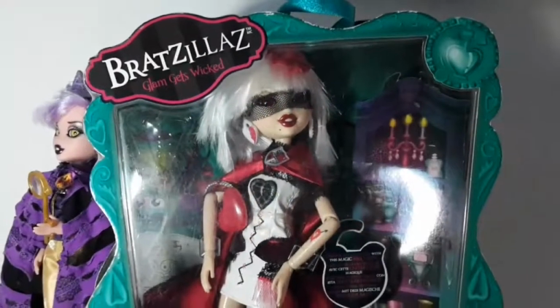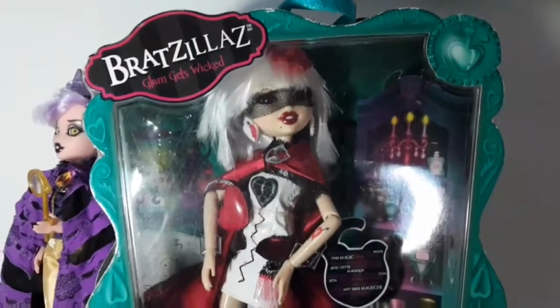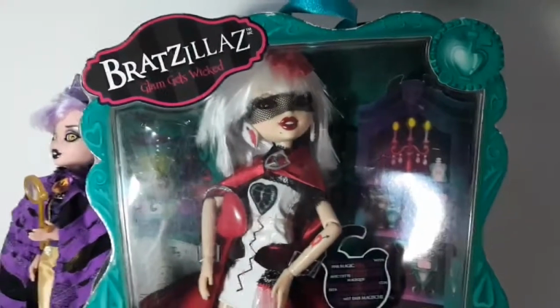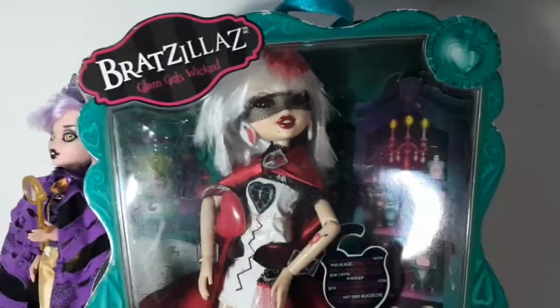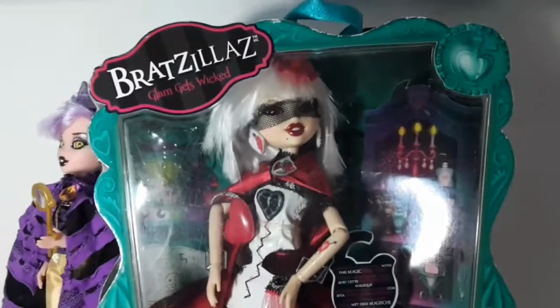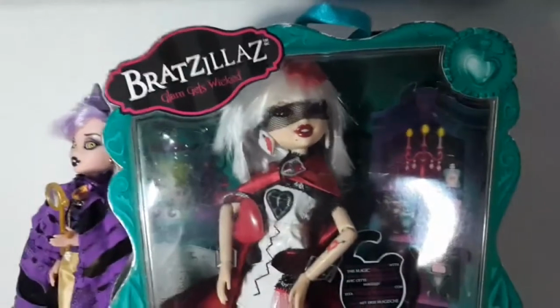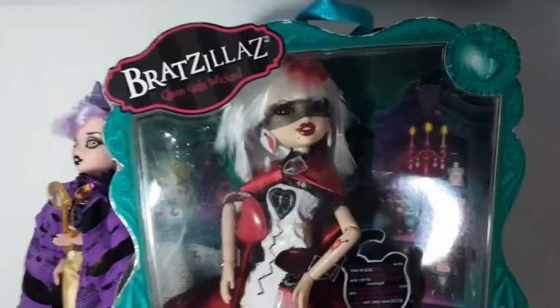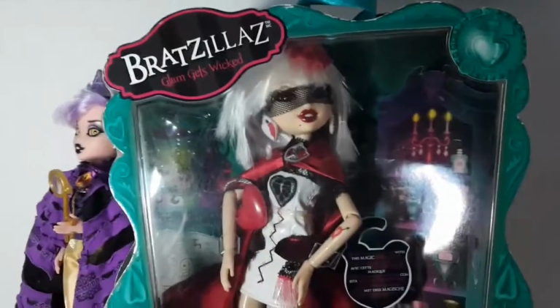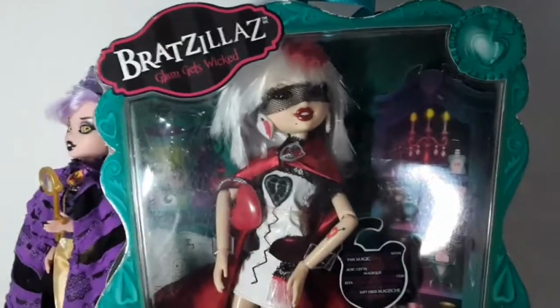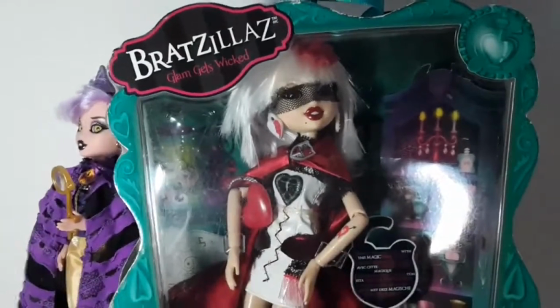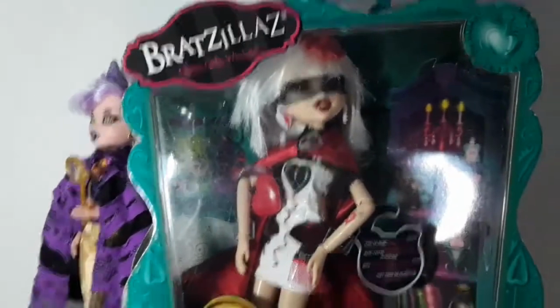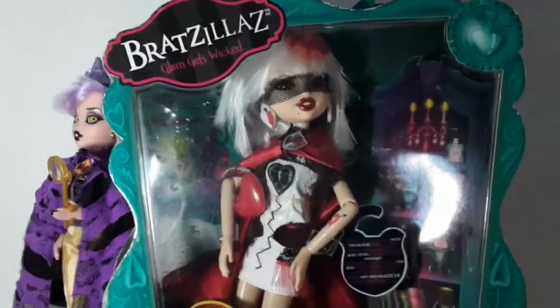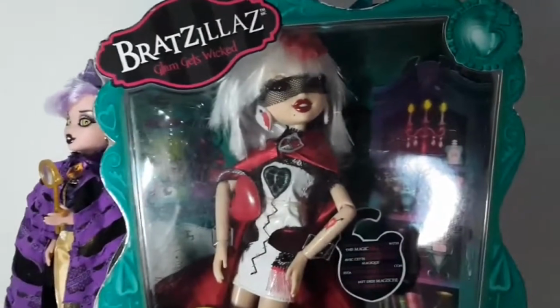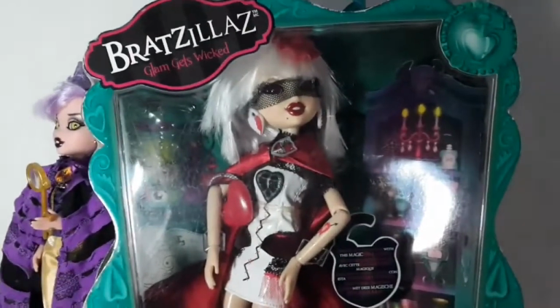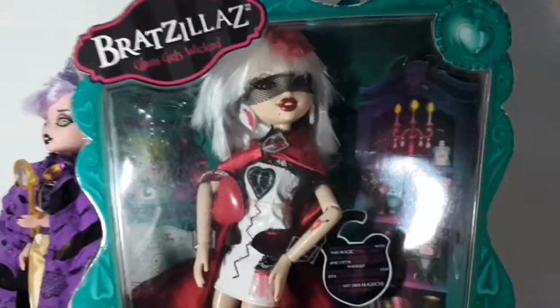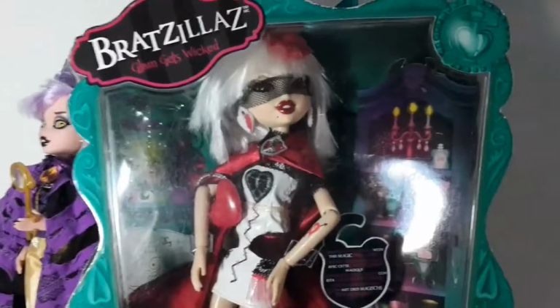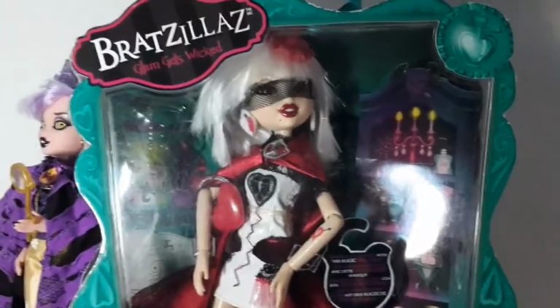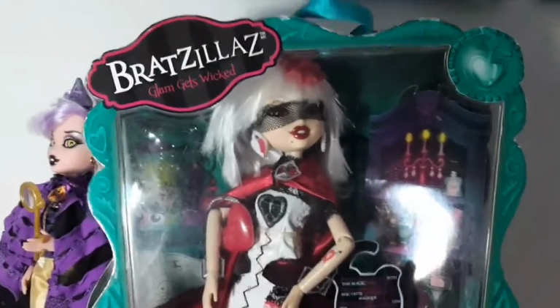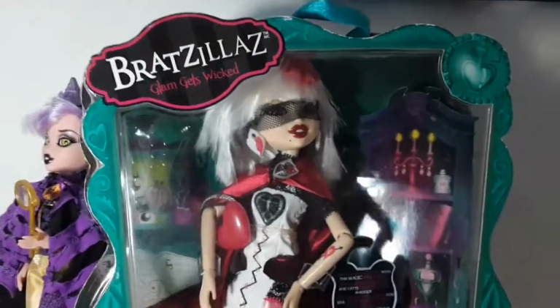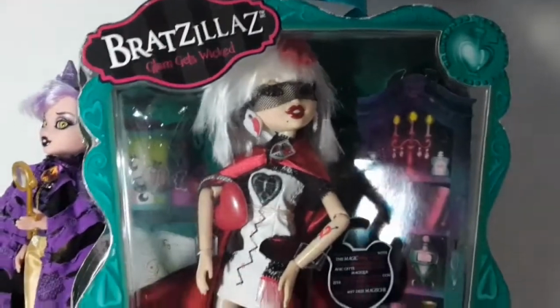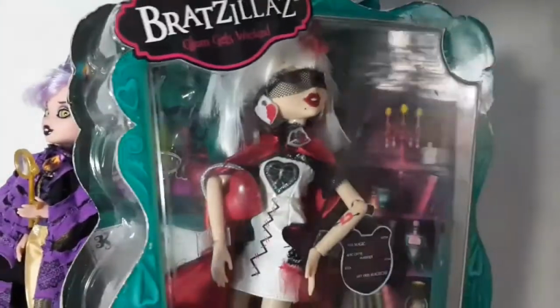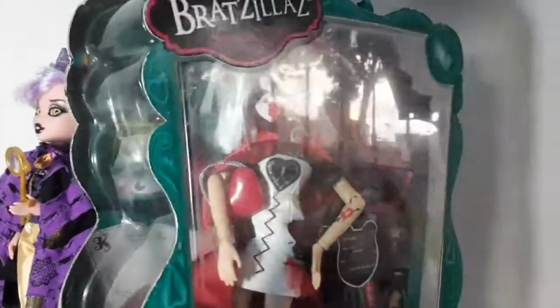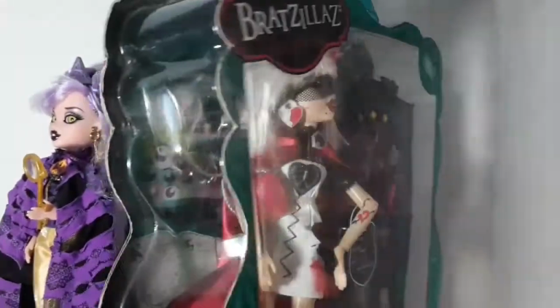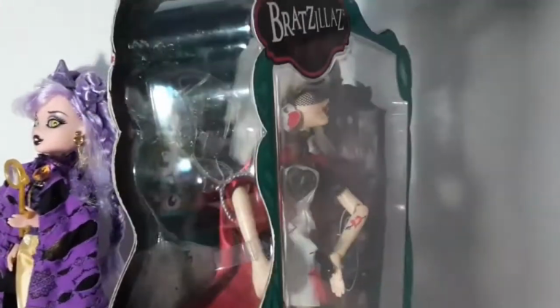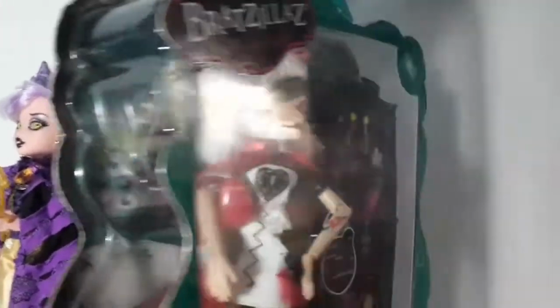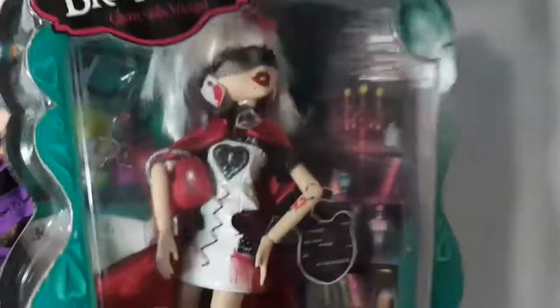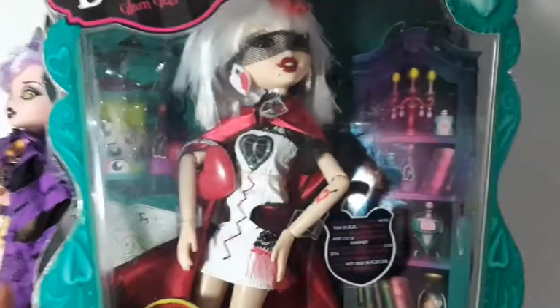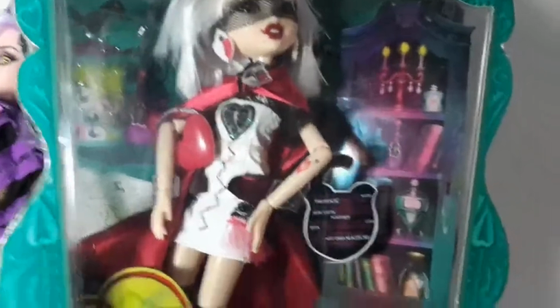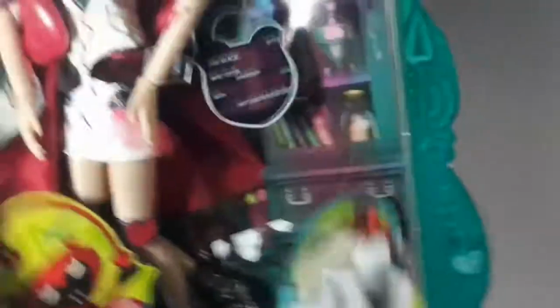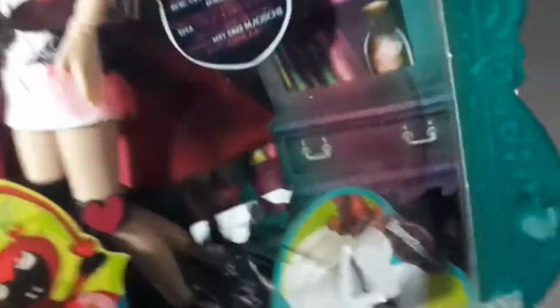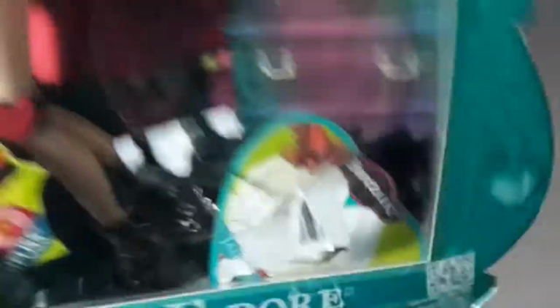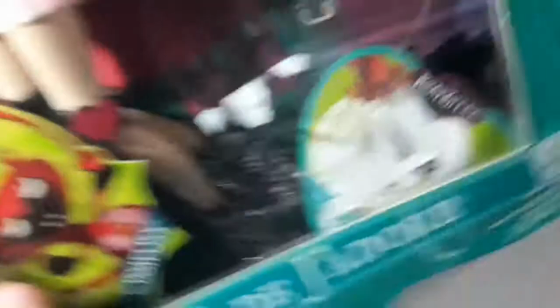Hi everyone, I'm happy to be here and today I'll be showing you the Bratz Girlz Really Rock Jane J'adore doll. As you can see, the box is really damaged, some parts are even loose like inside of the box.